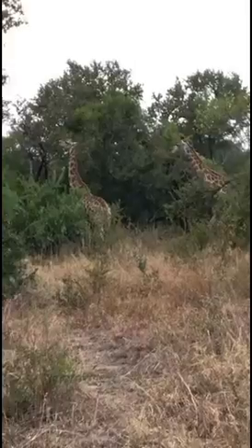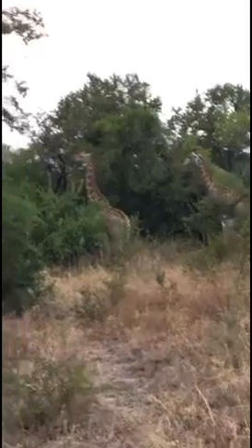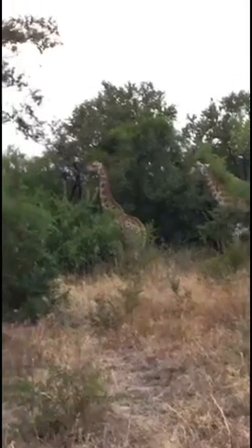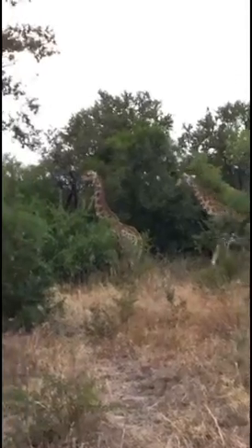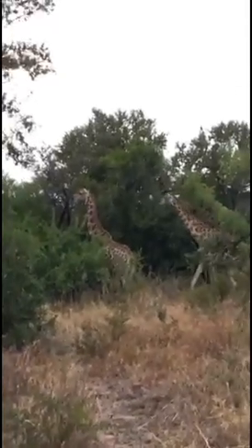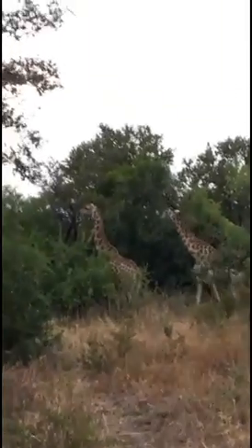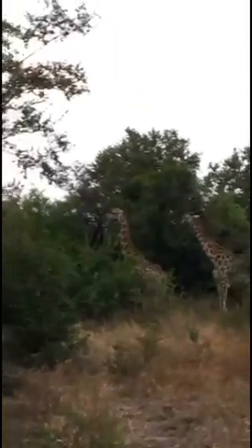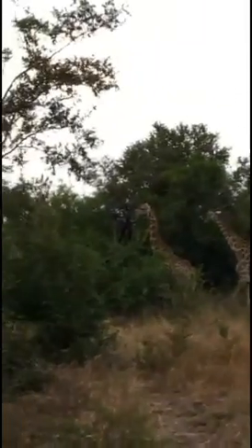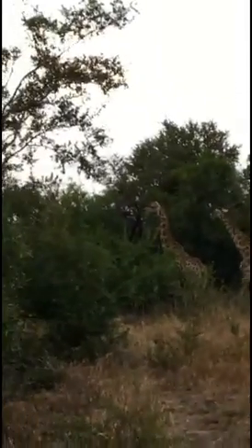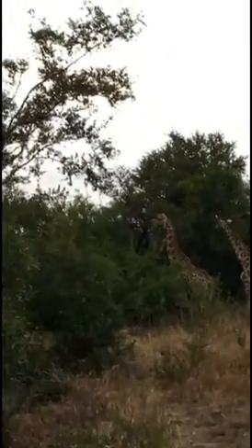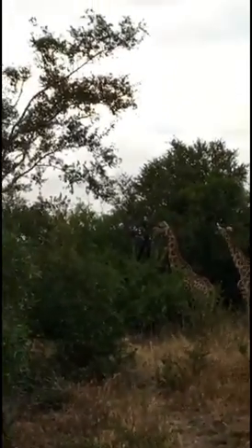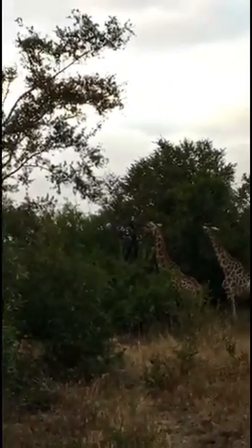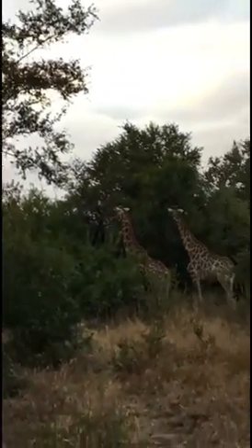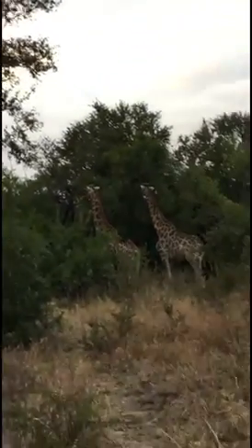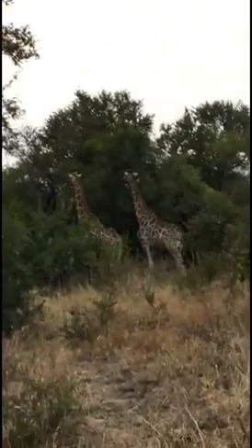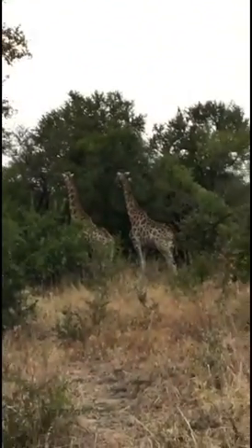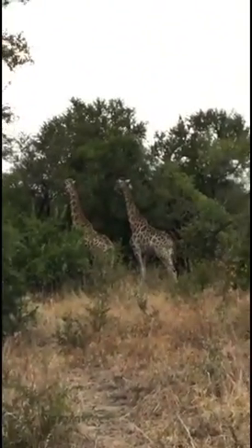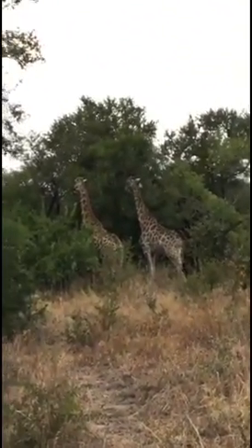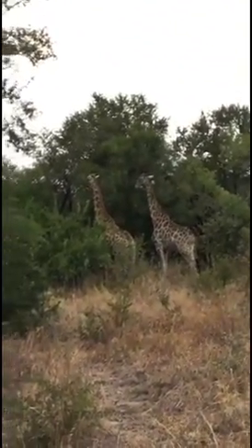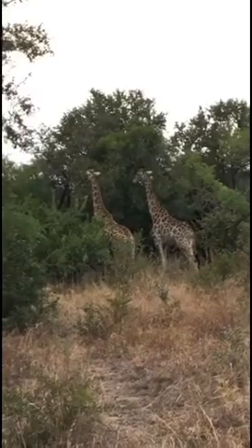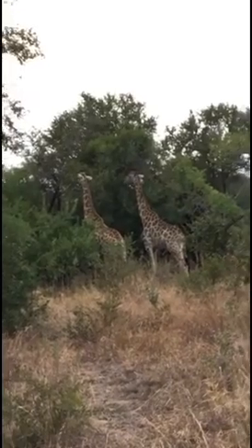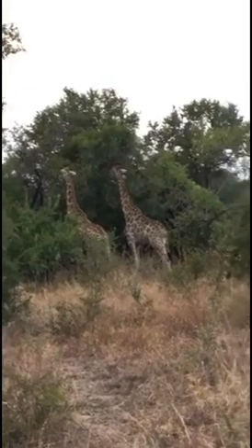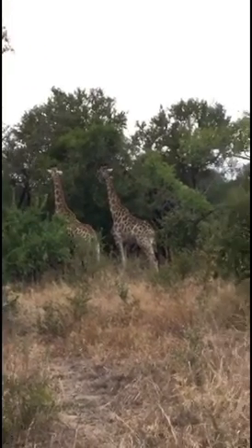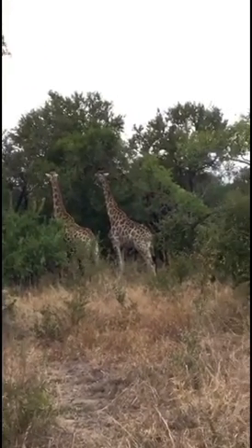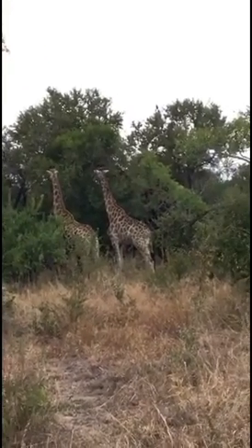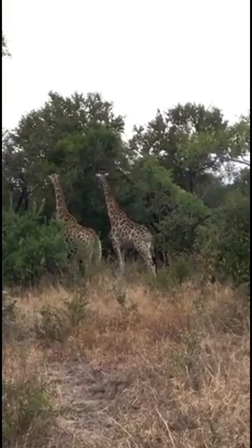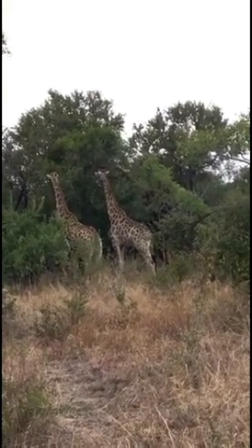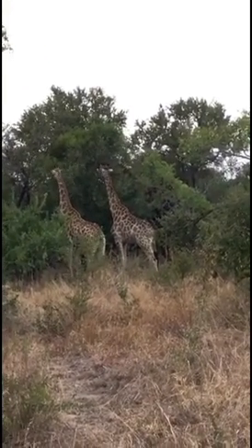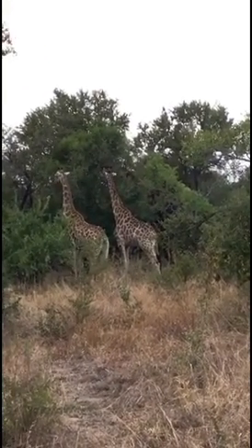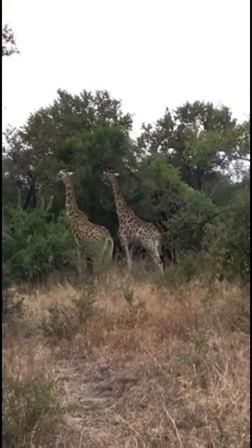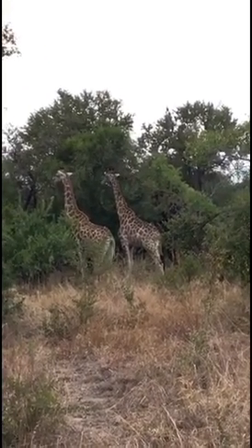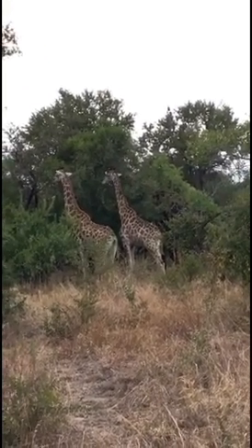The tree starts to secrete what we call a tannin. Tannins make the leaves bitter and sour. So they can eat on that tree fine now for about another day or so.